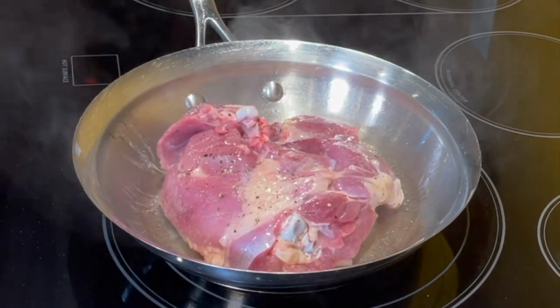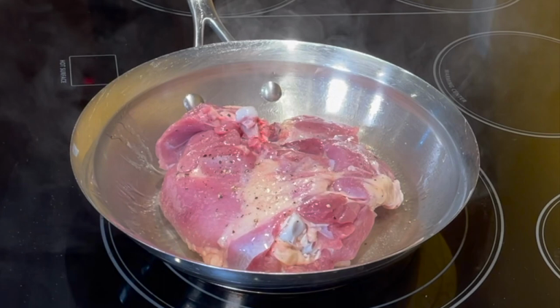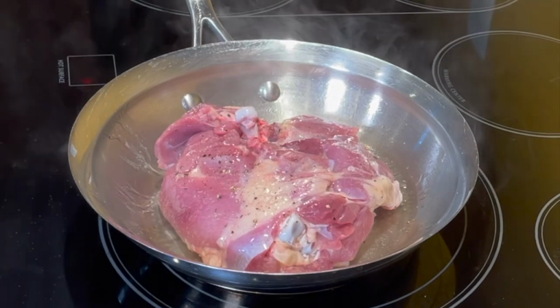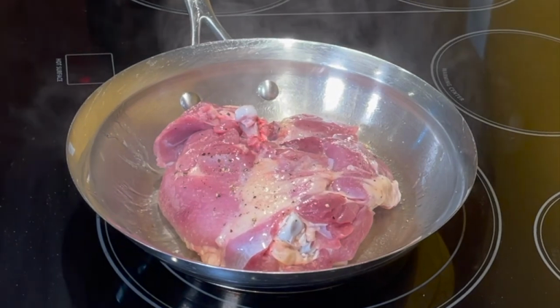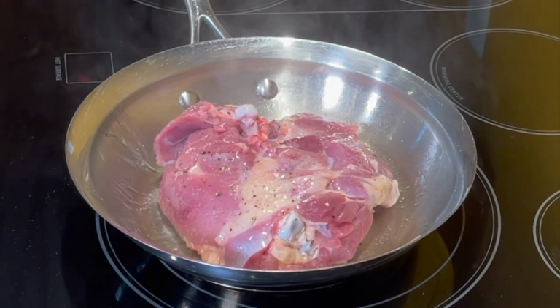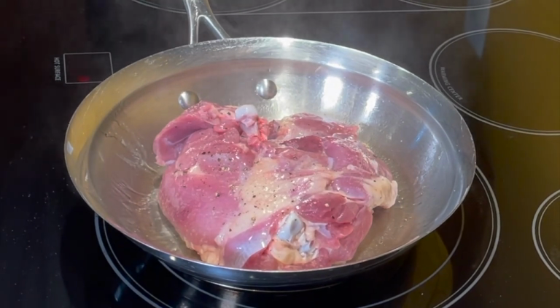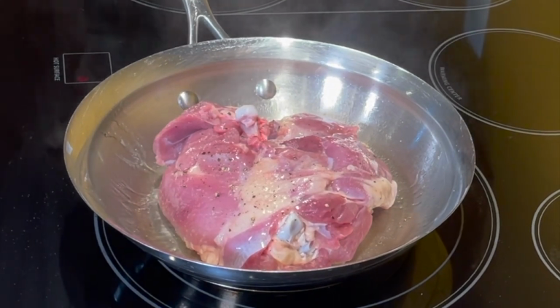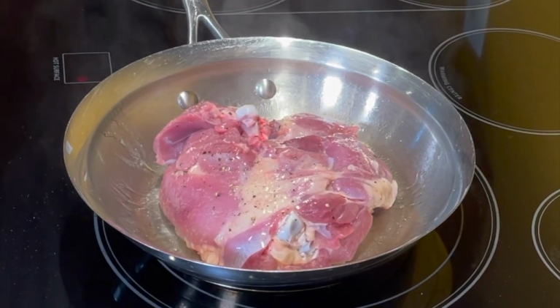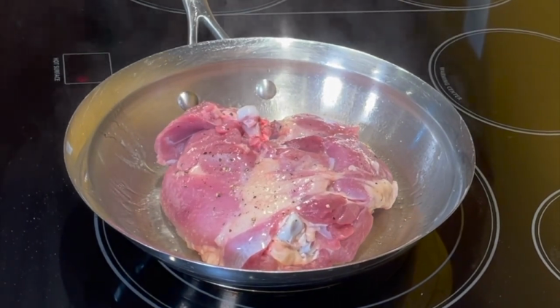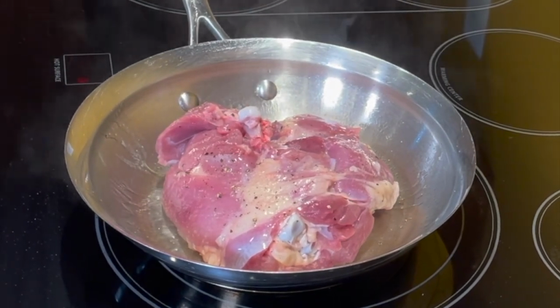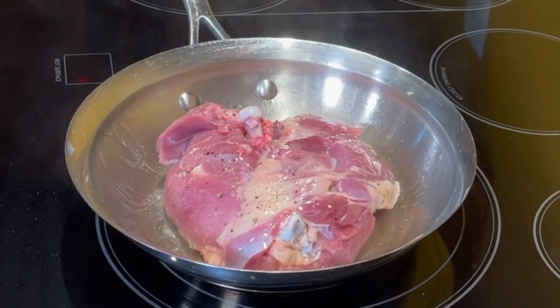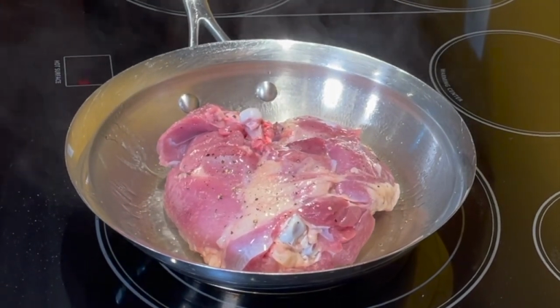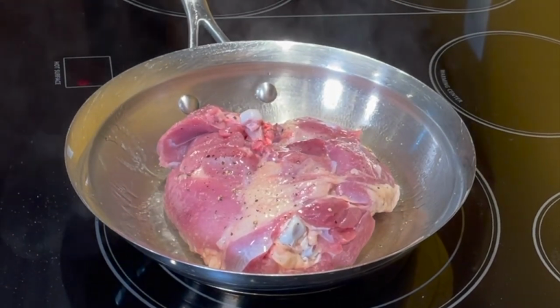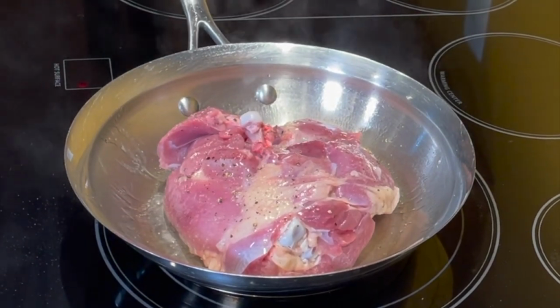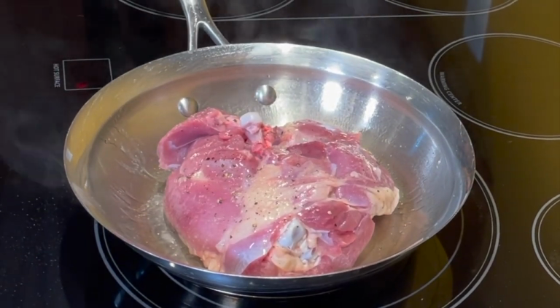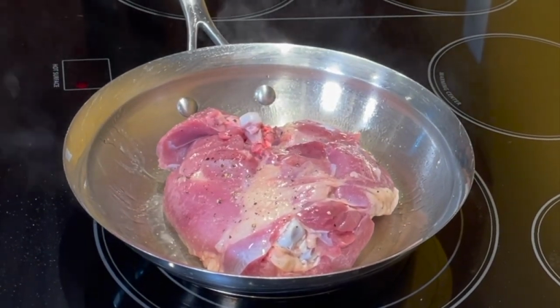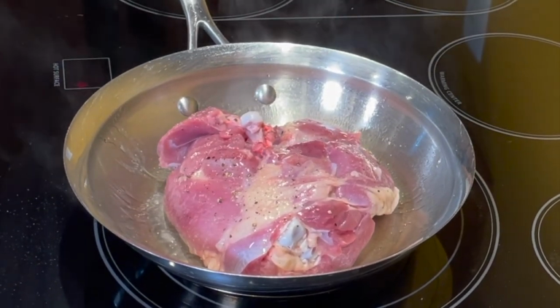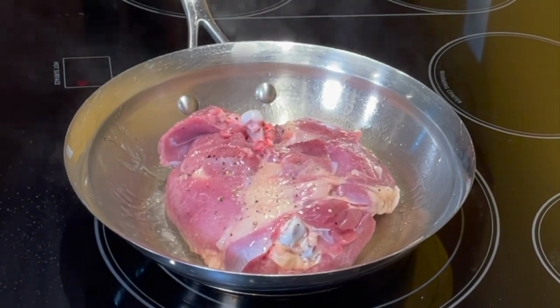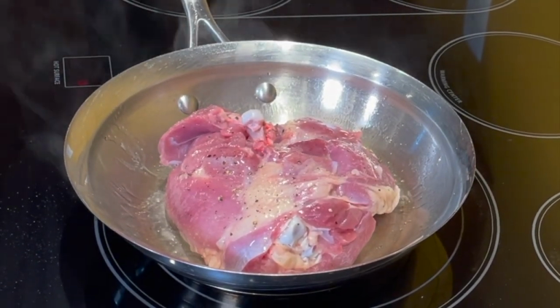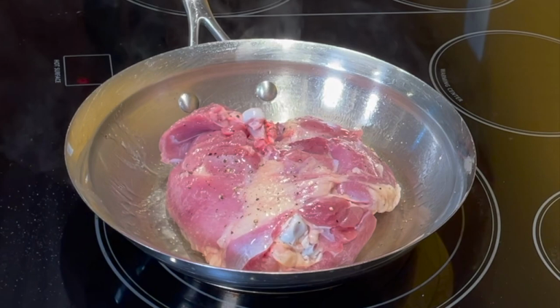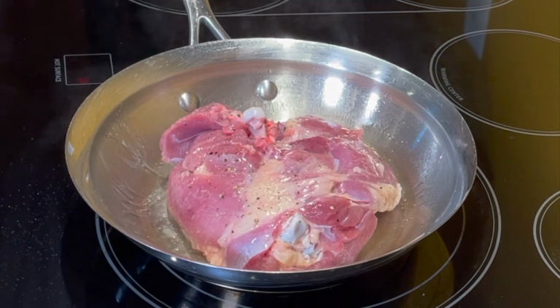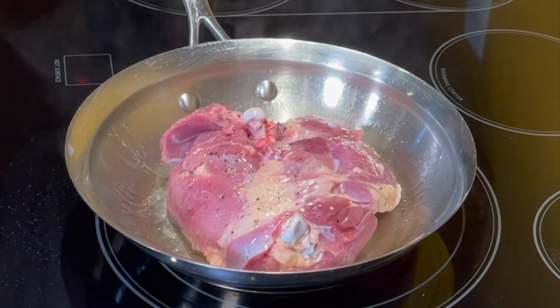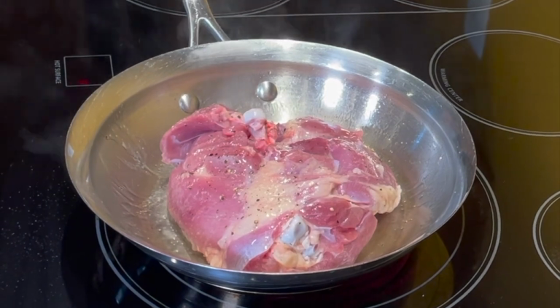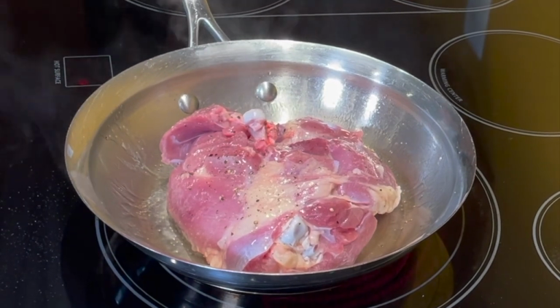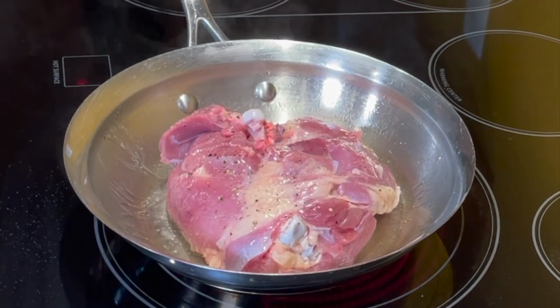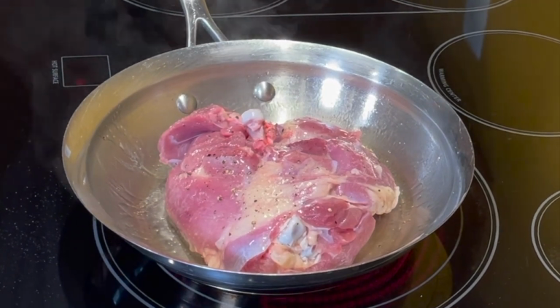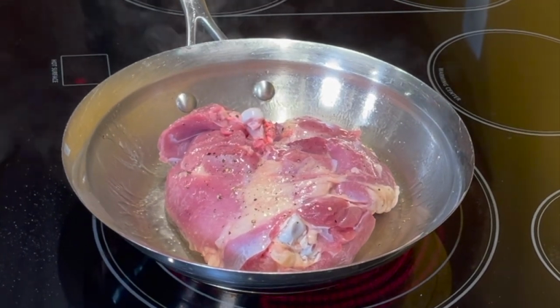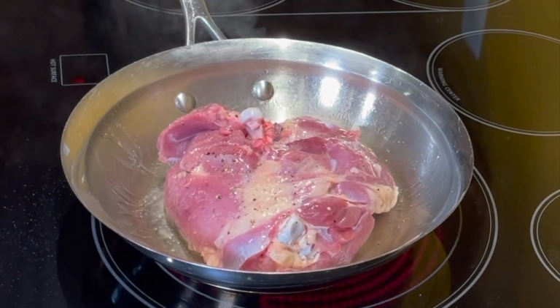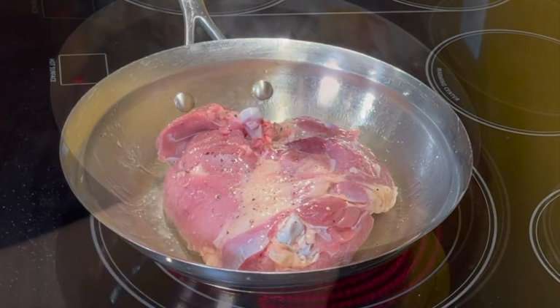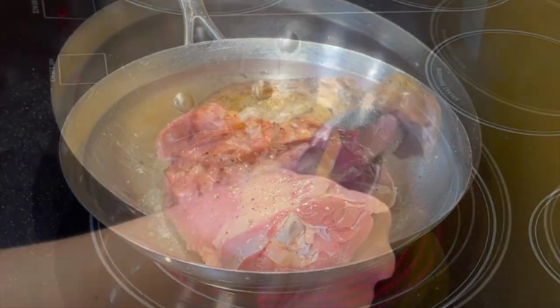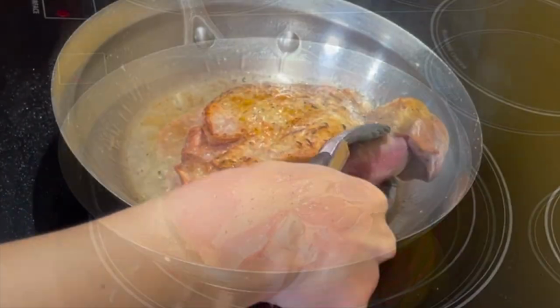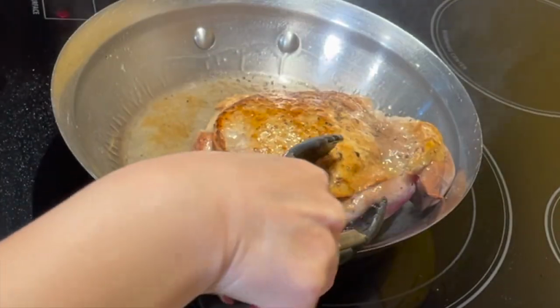We are doing this so that the hot oil will not splash at you. Don't move the meat around — let it brown.